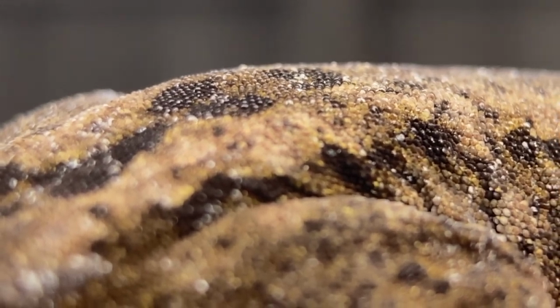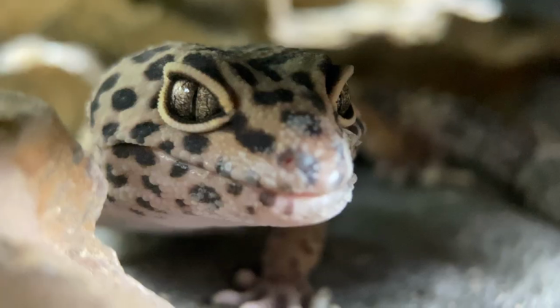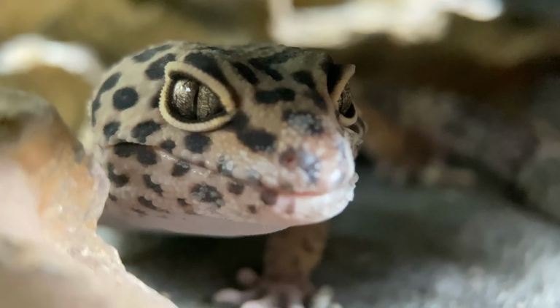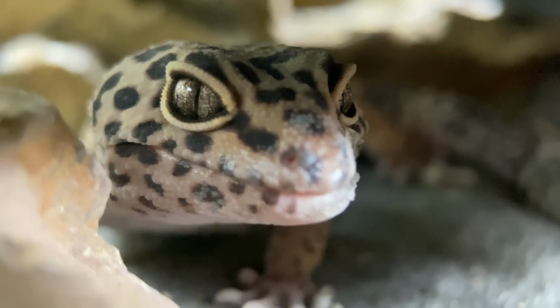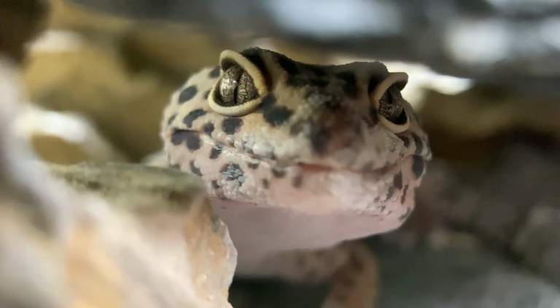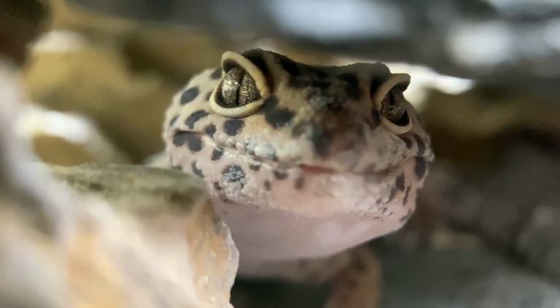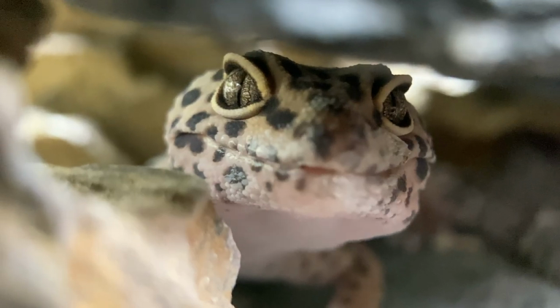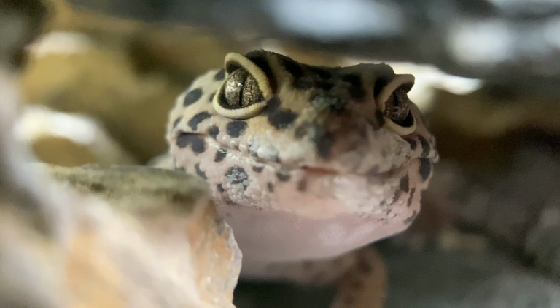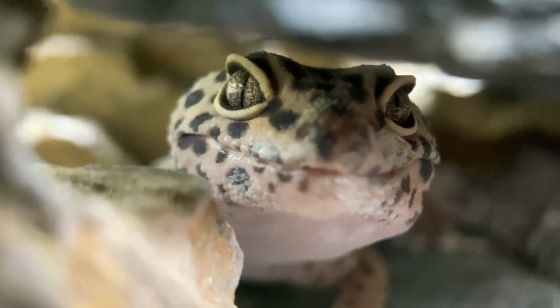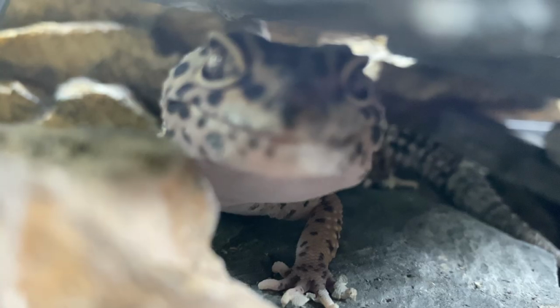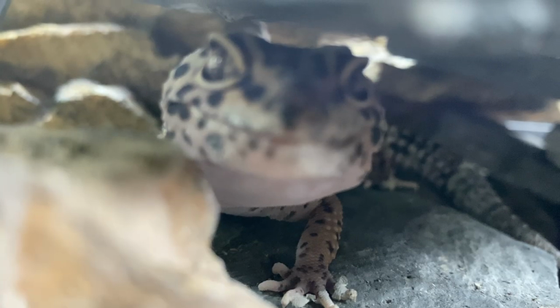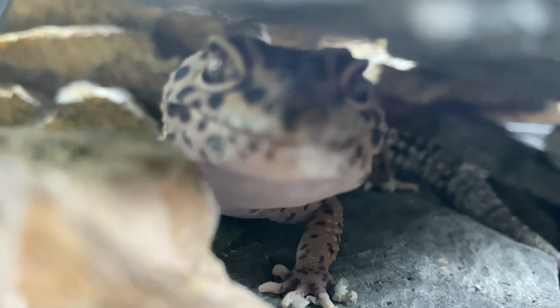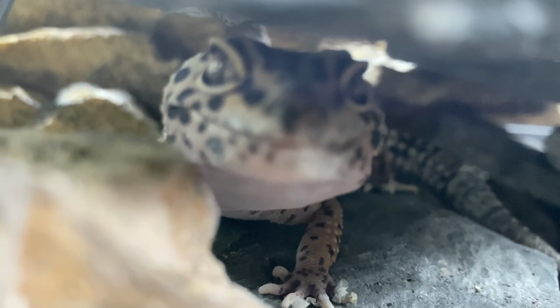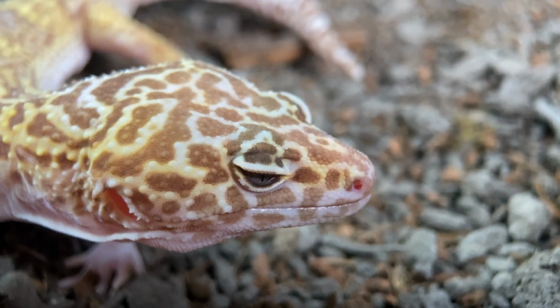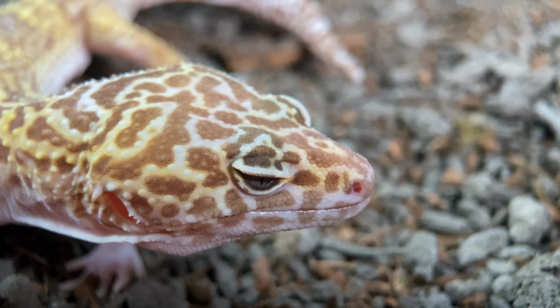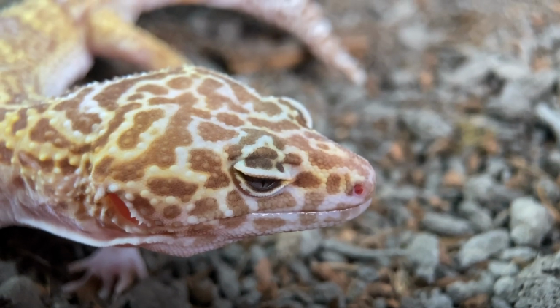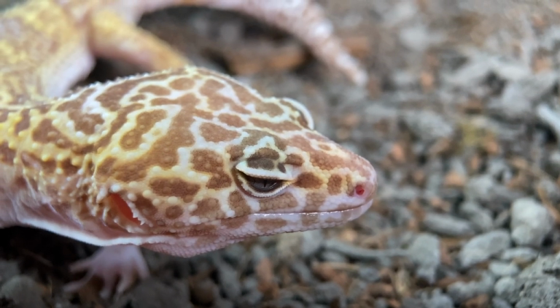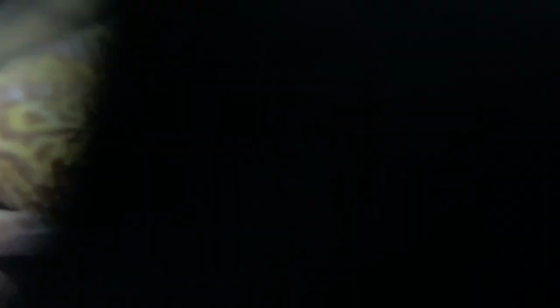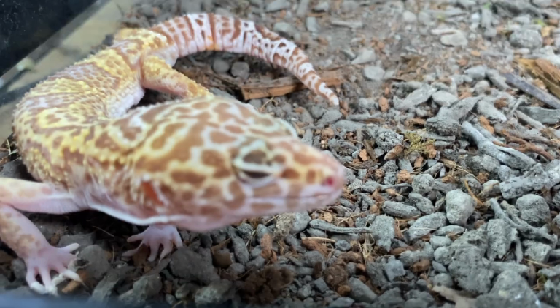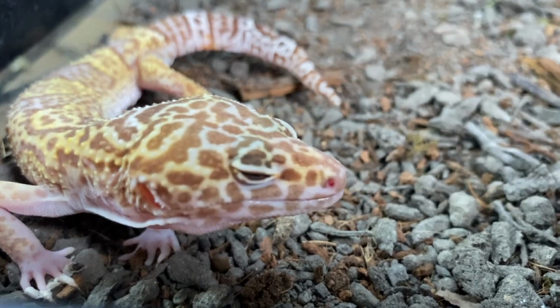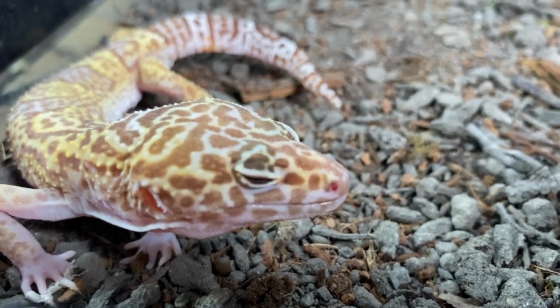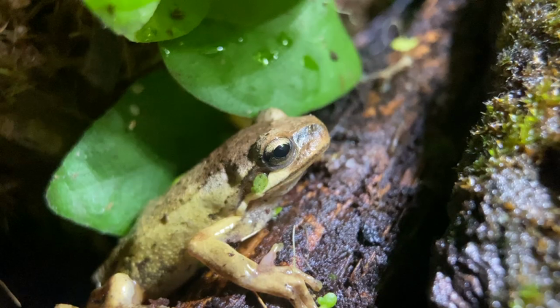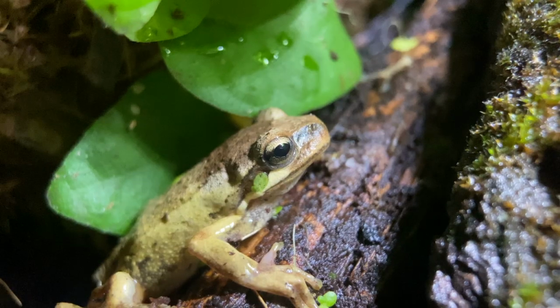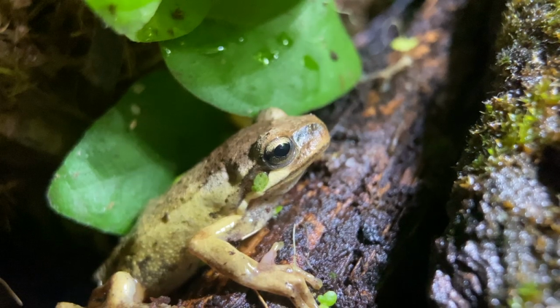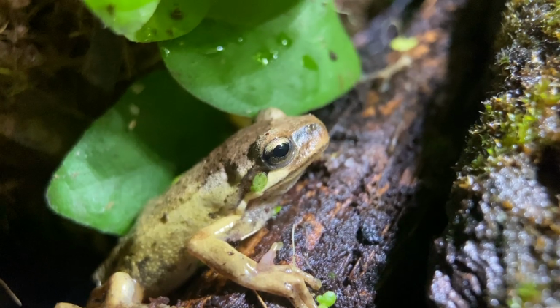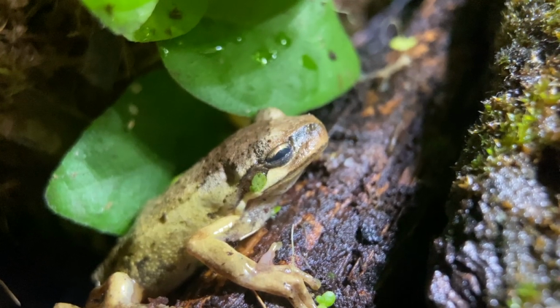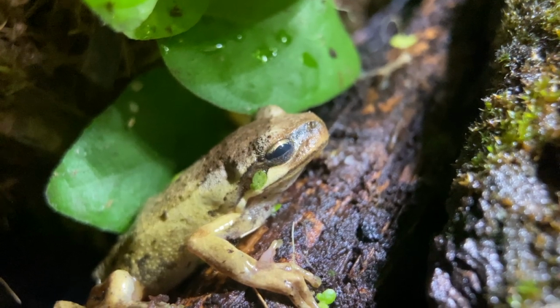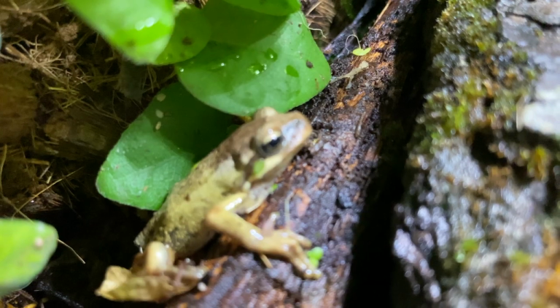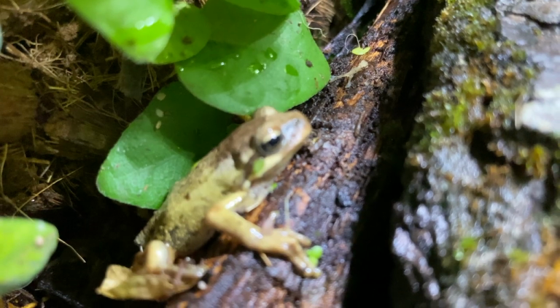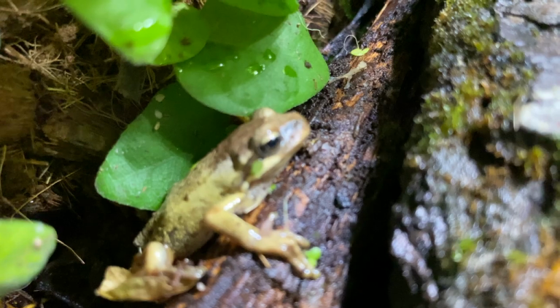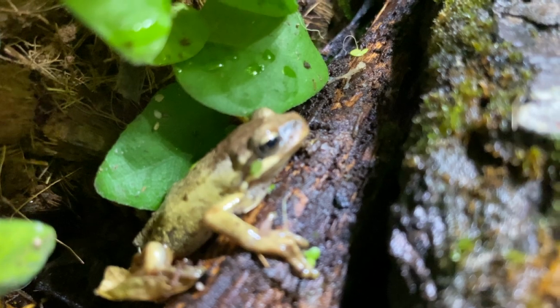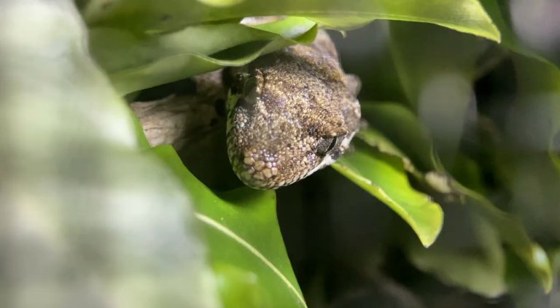Let's give you some examples — this is with the lens on and this is with the lens off. This is Sprinkles, a leopard gecko. This is Ike — and once again, lens off, lens on. This is a whistling tree frog — lens on, lens off. See the difference?